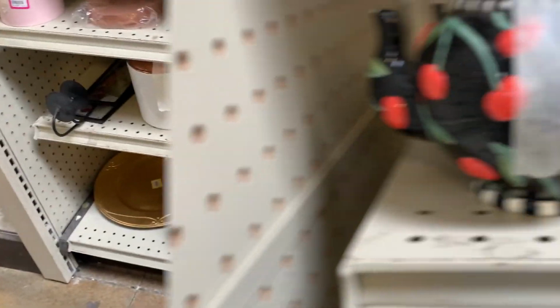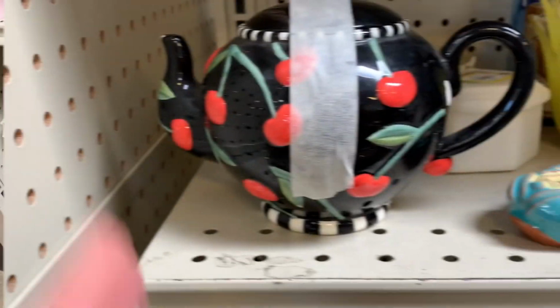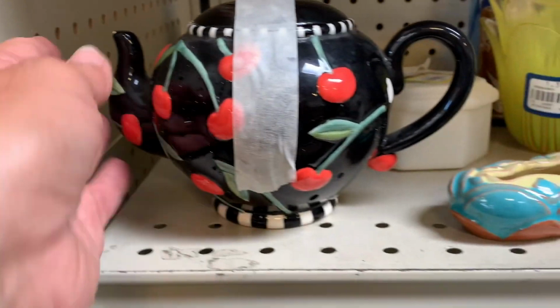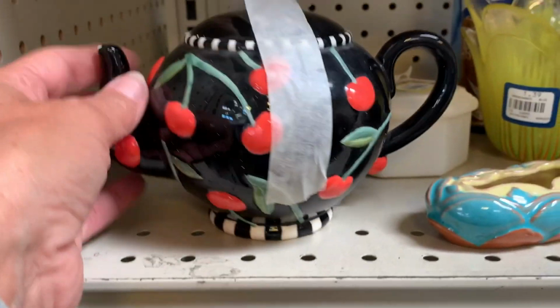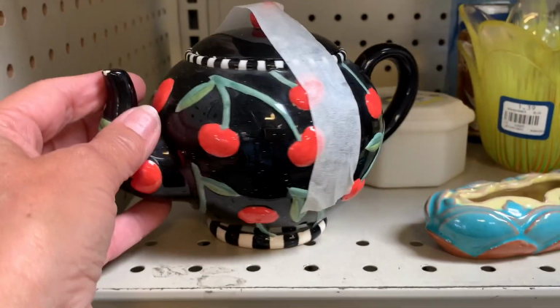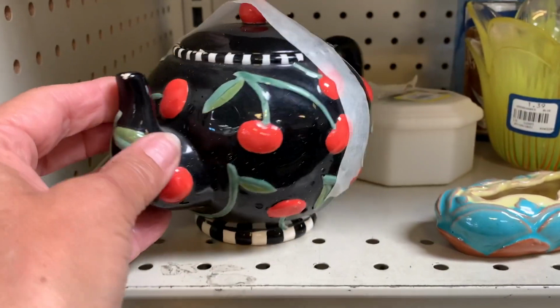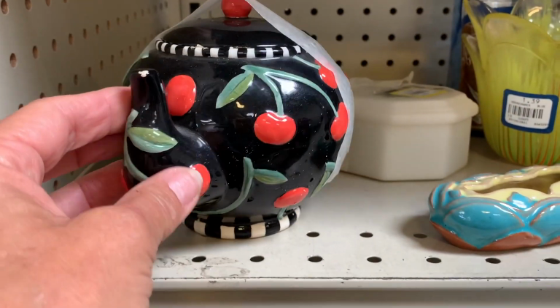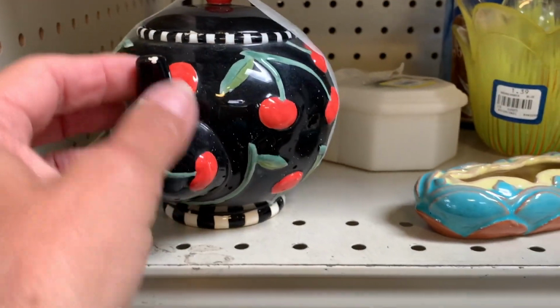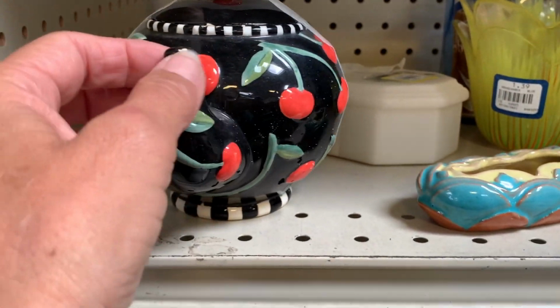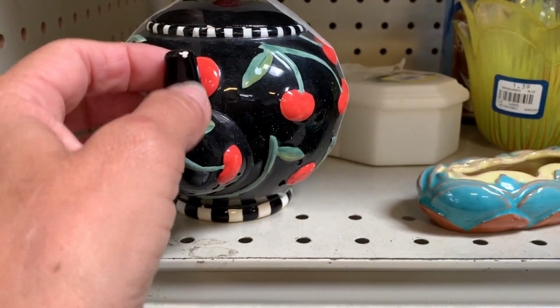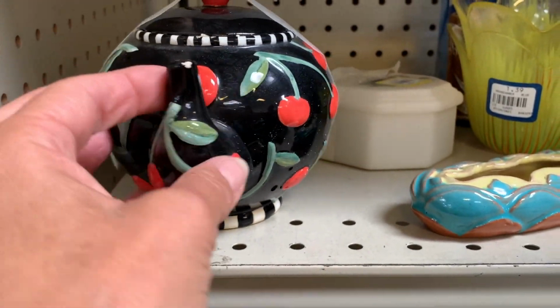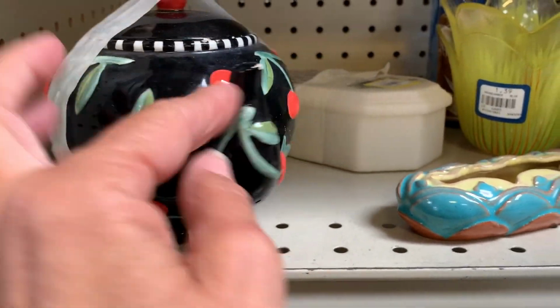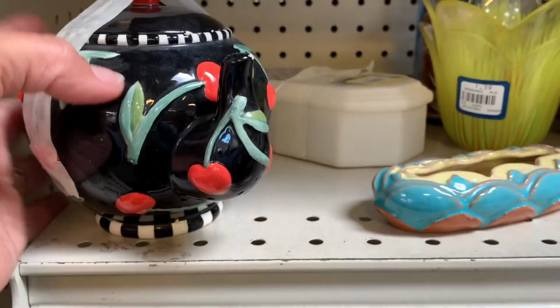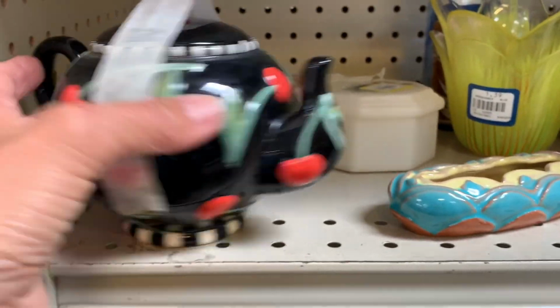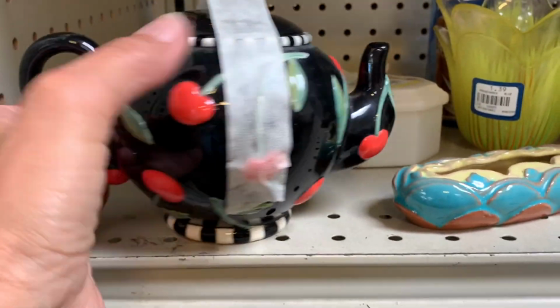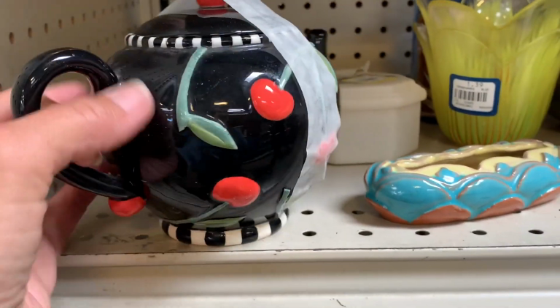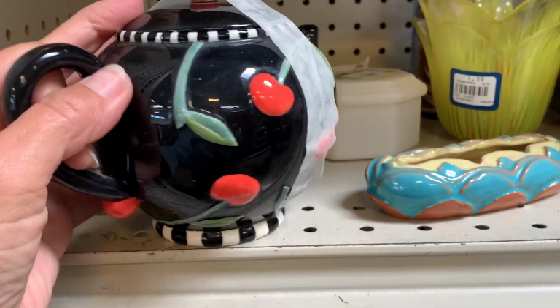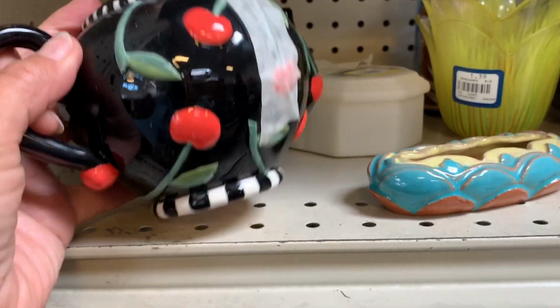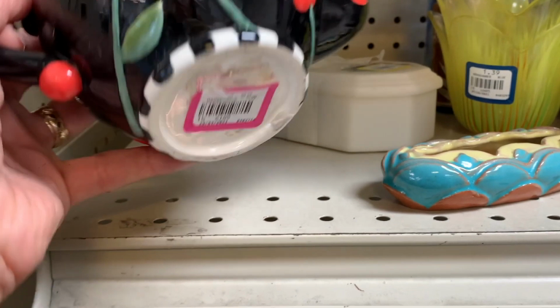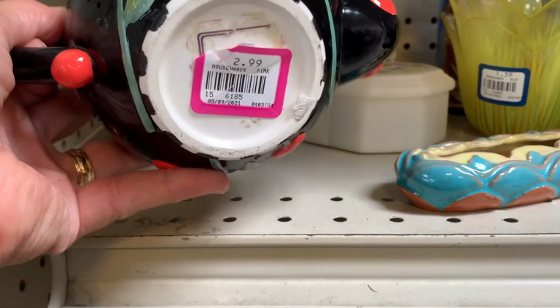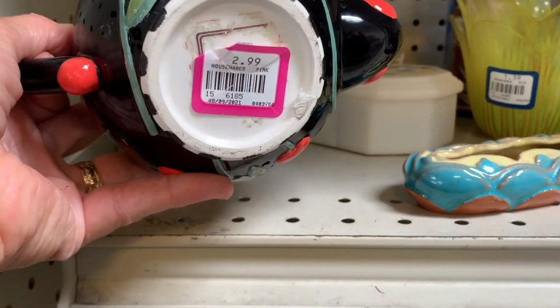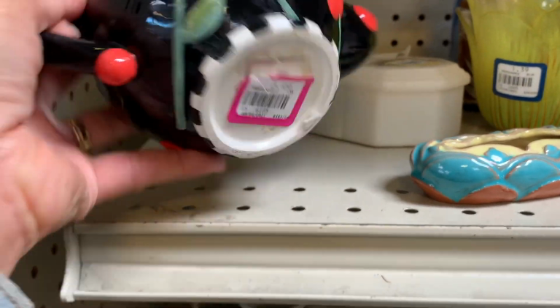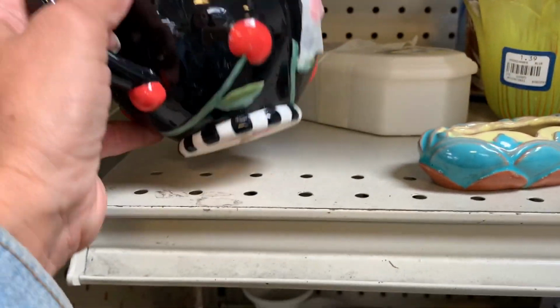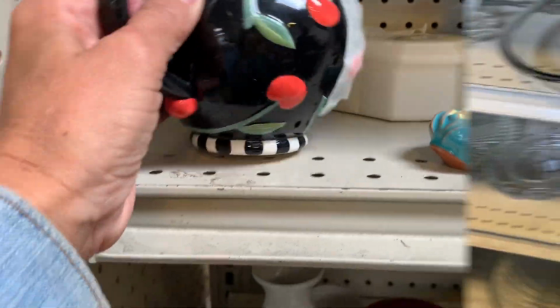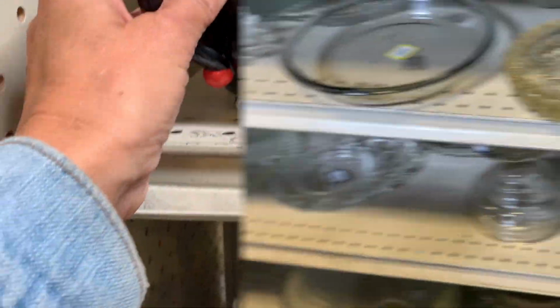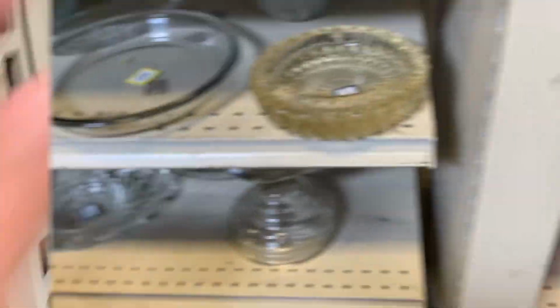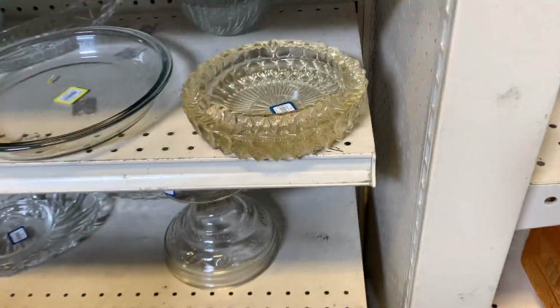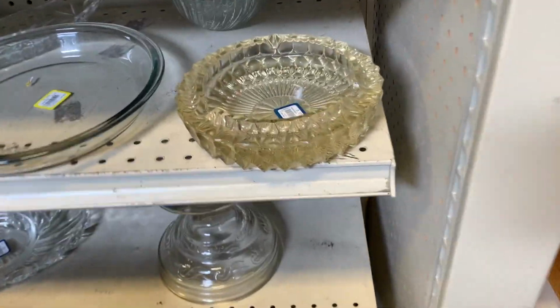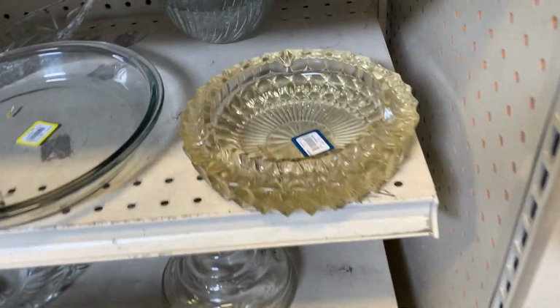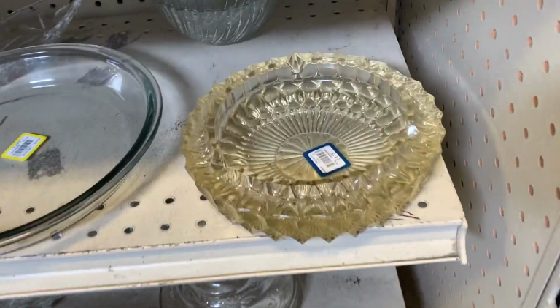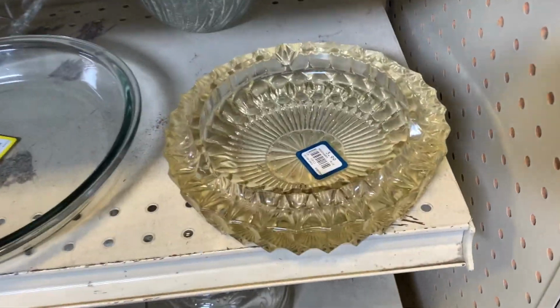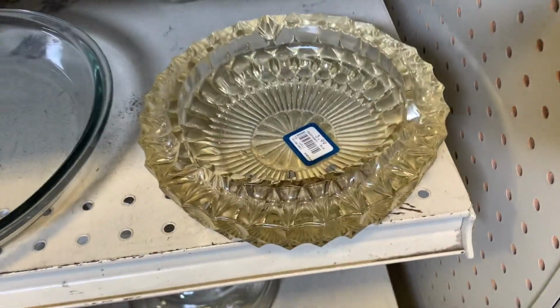I would have bought the Mary Englebright teapot because her items do sell pretty well, but of course it had a big chip in it.